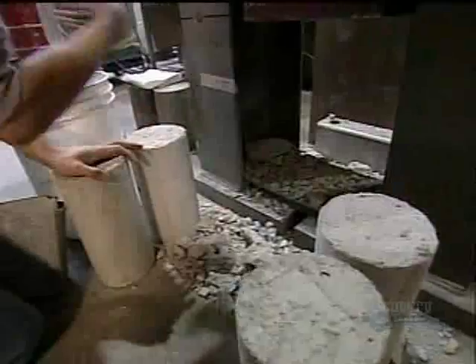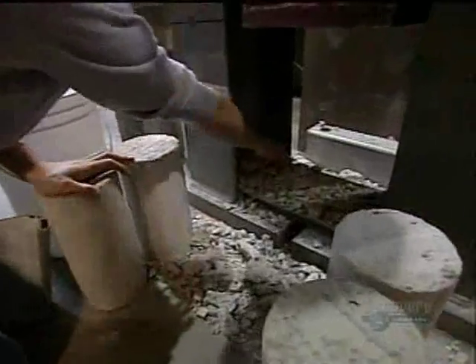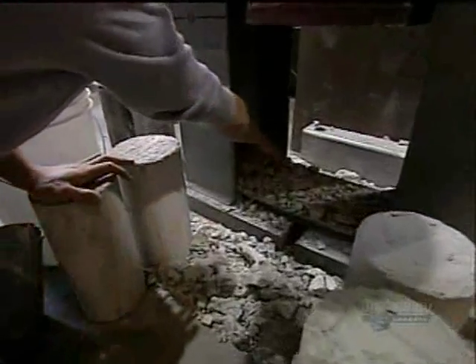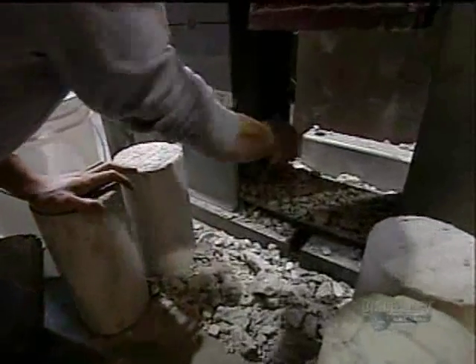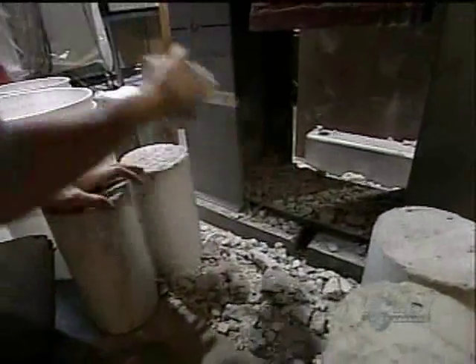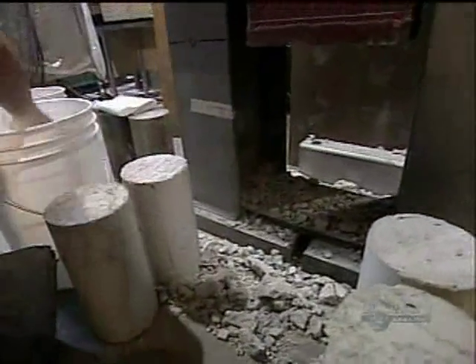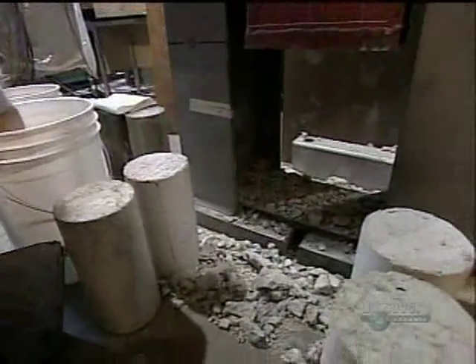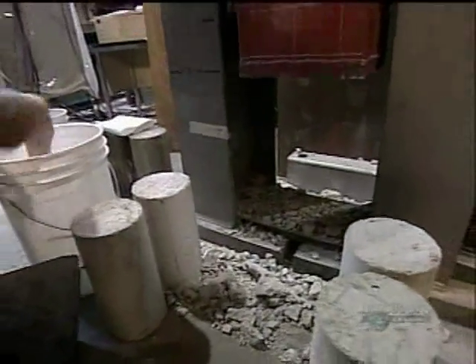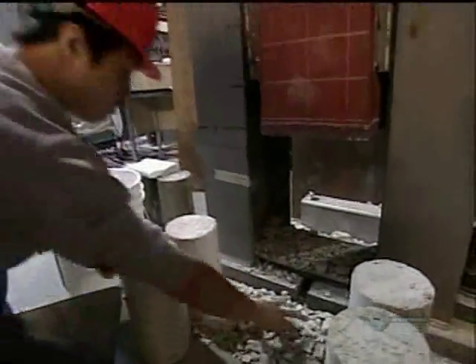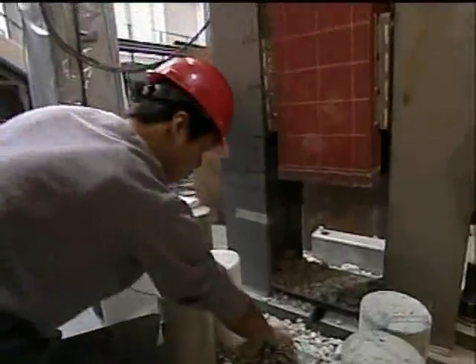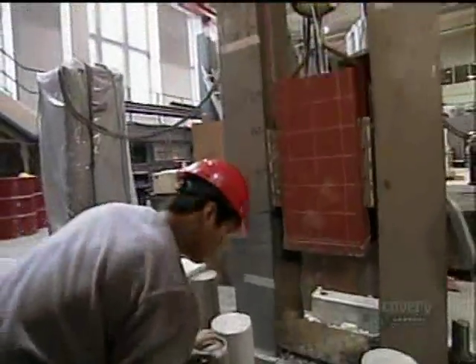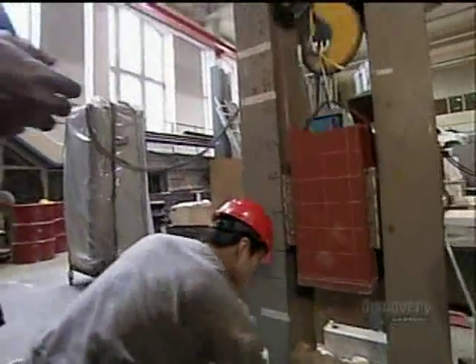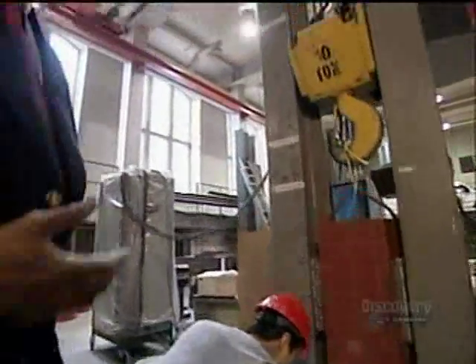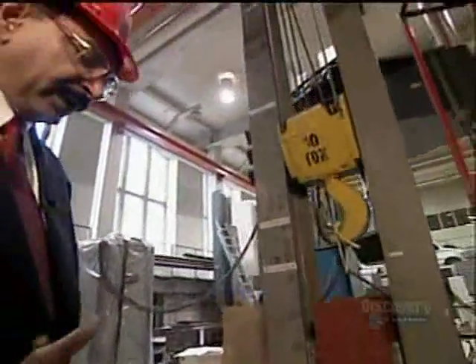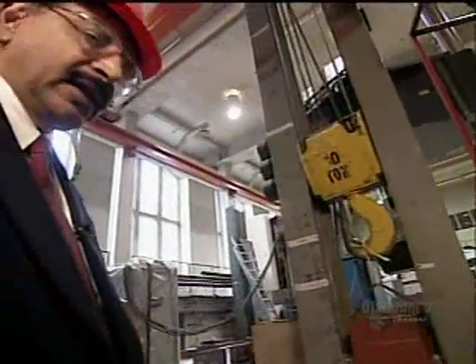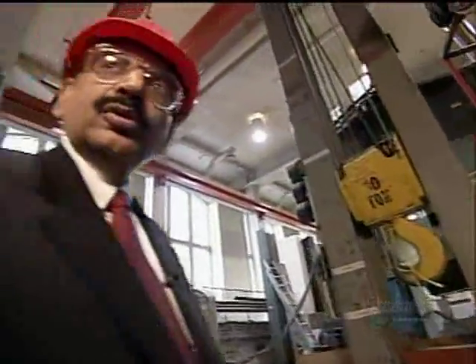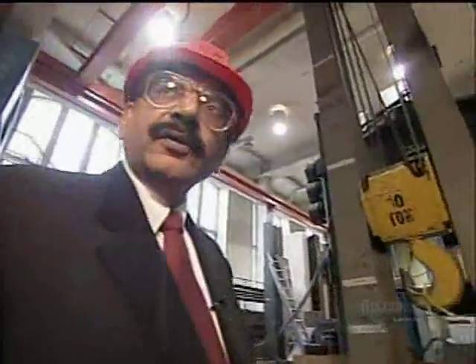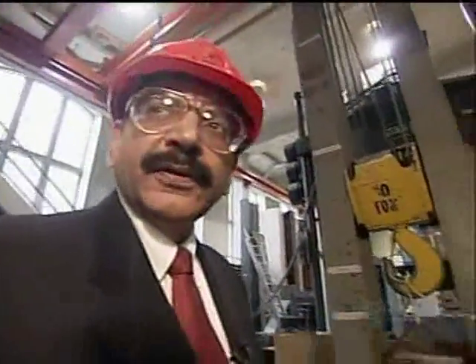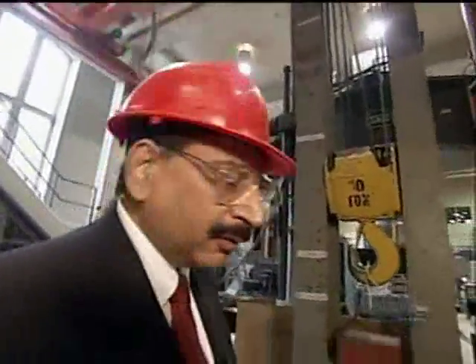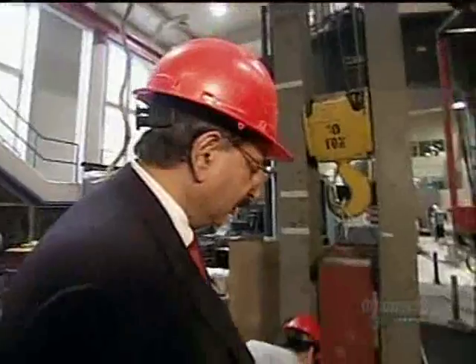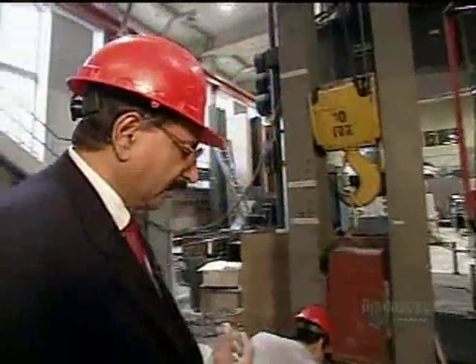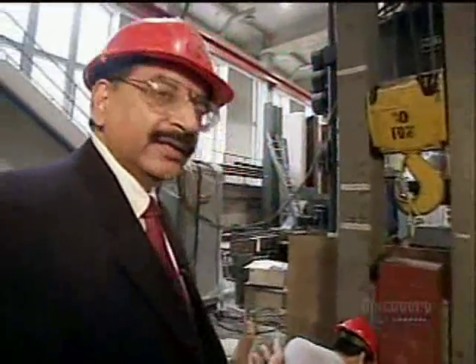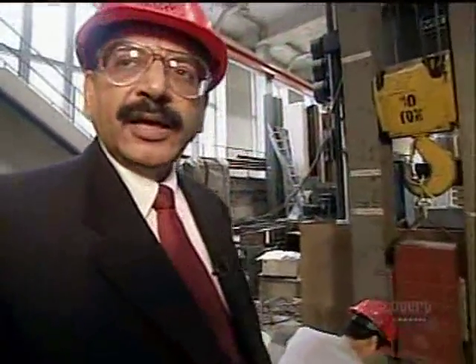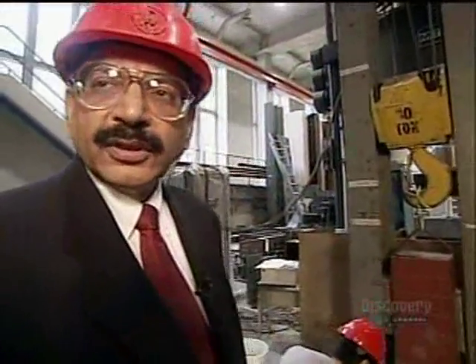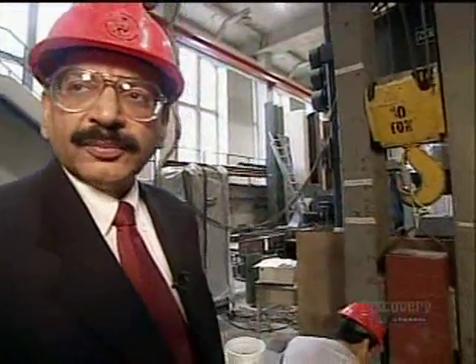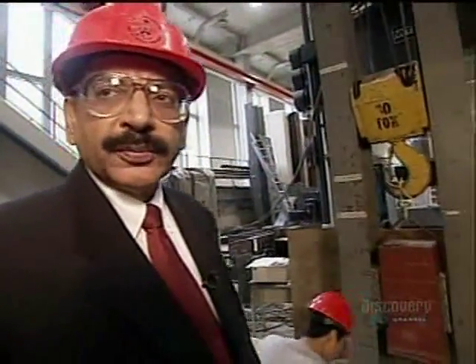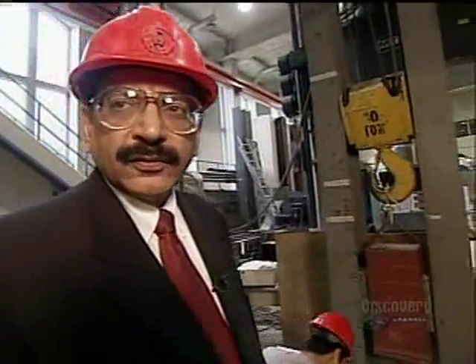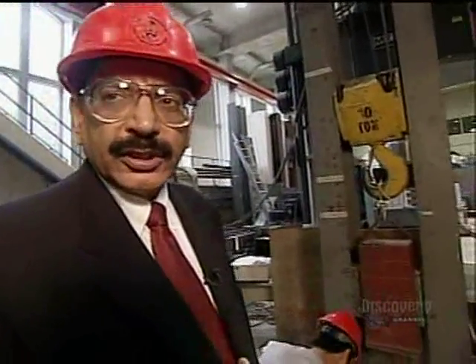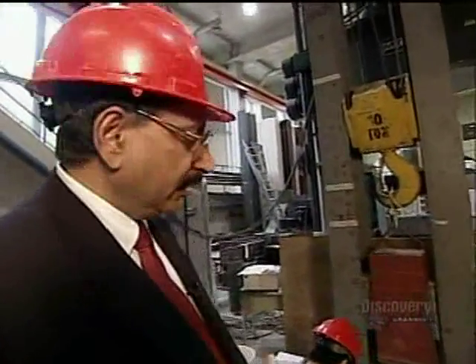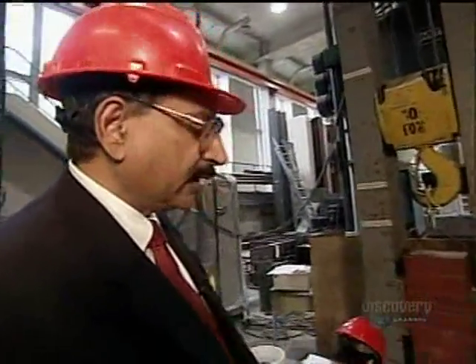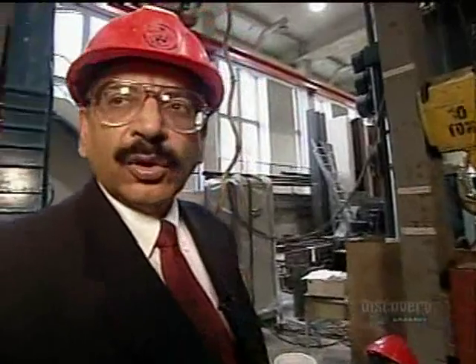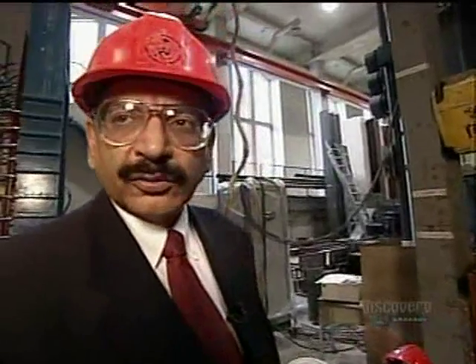This is what we find — the remains of the cylinder which was not wrapped — under the impact of a load of 550 pounds. We see there is nothing left except small pieces of concrete, and they're scattered all around.